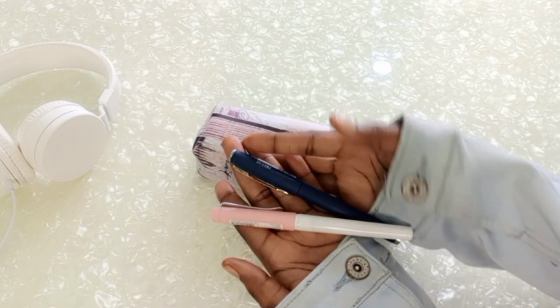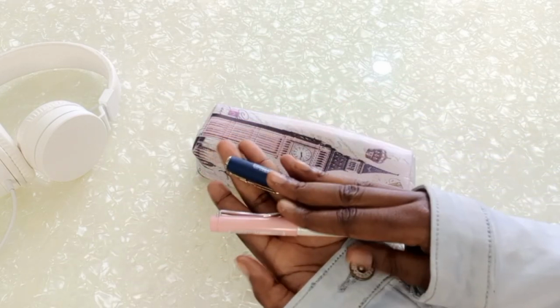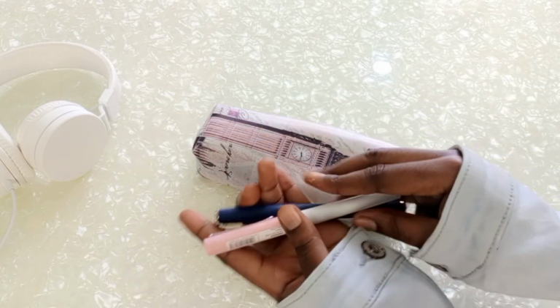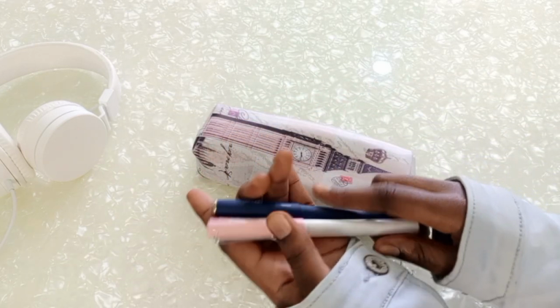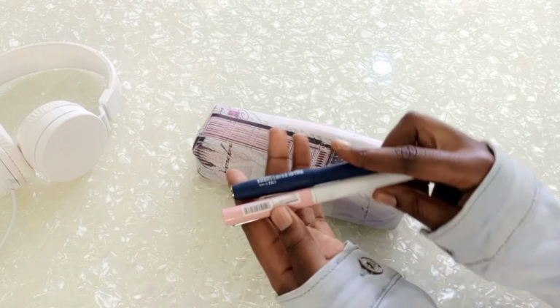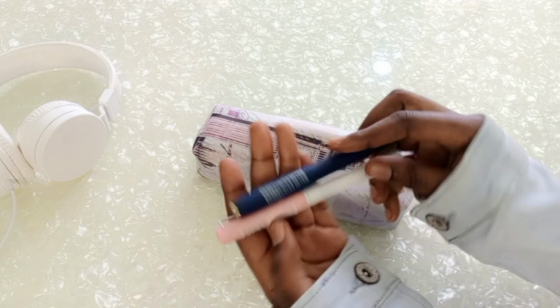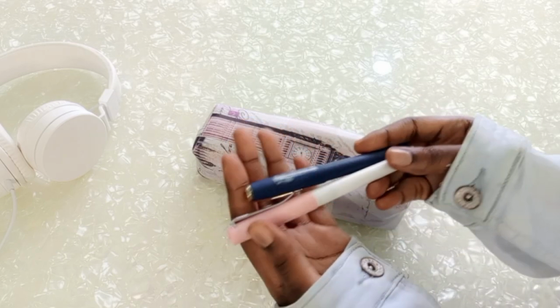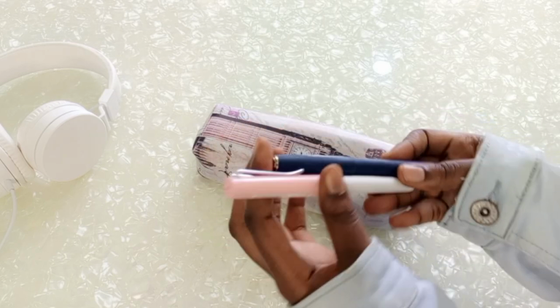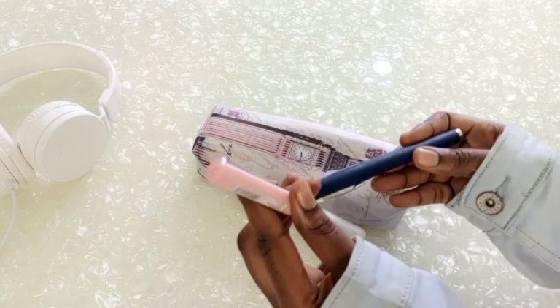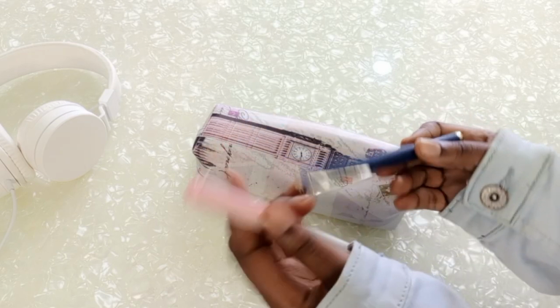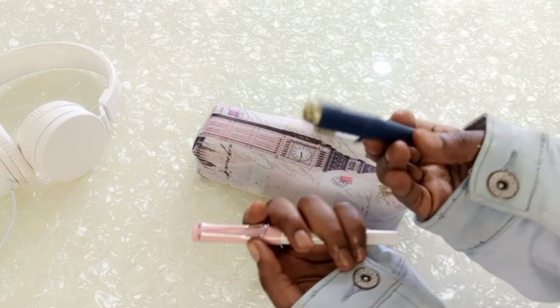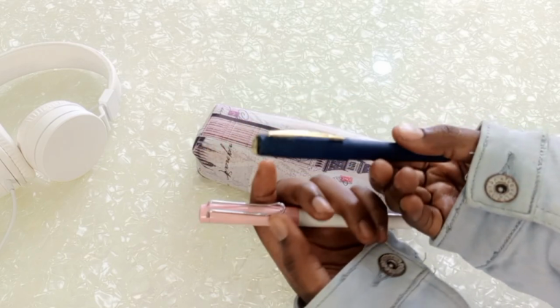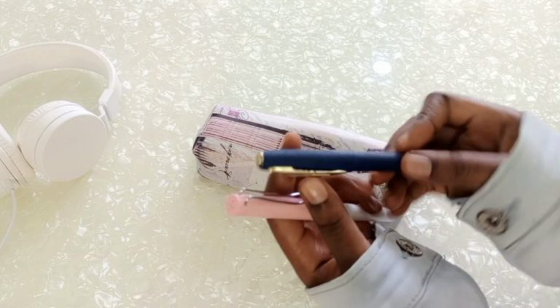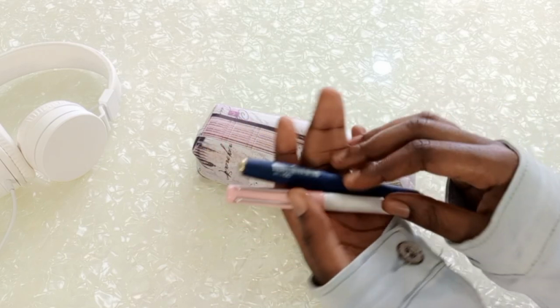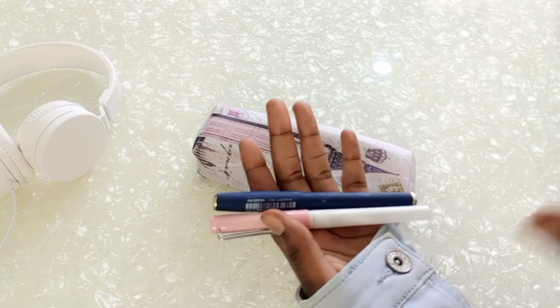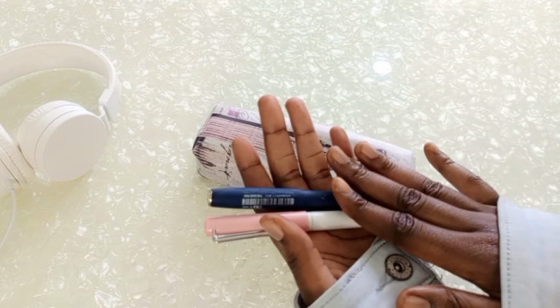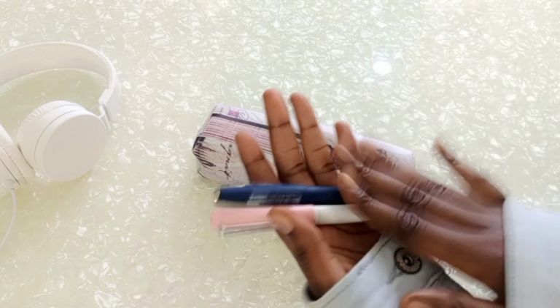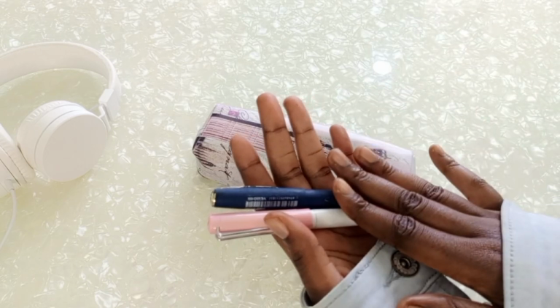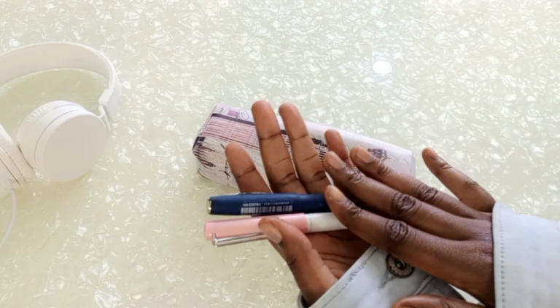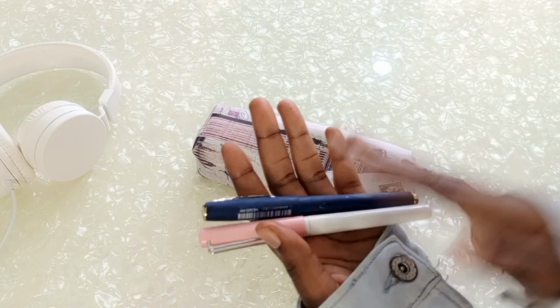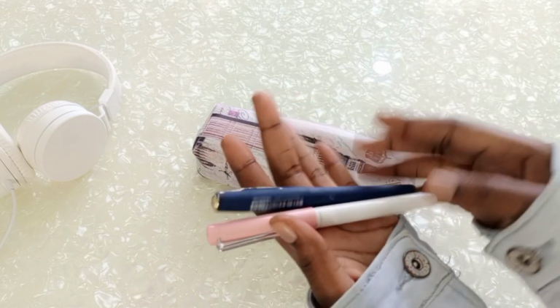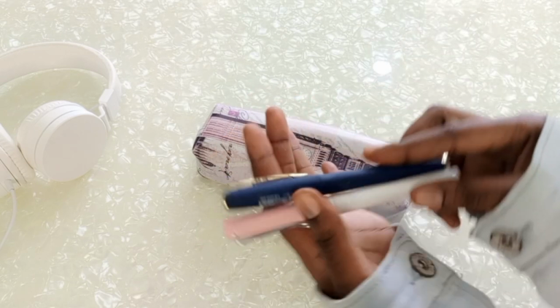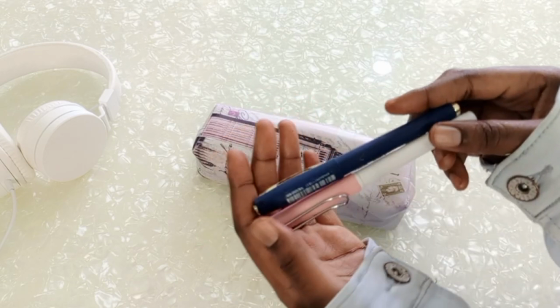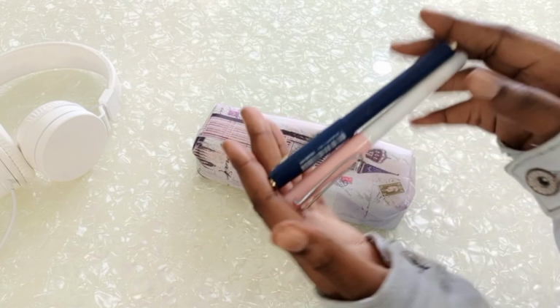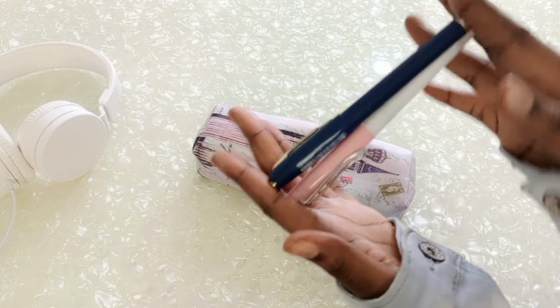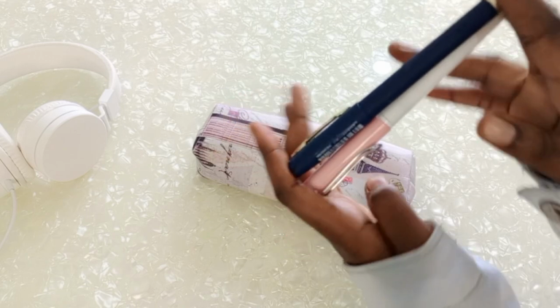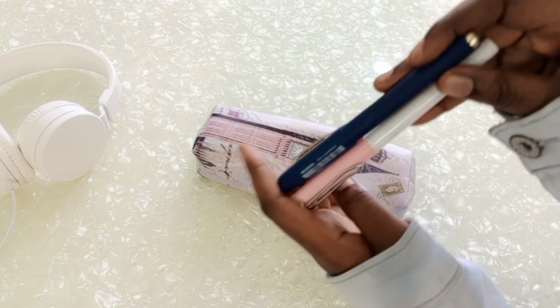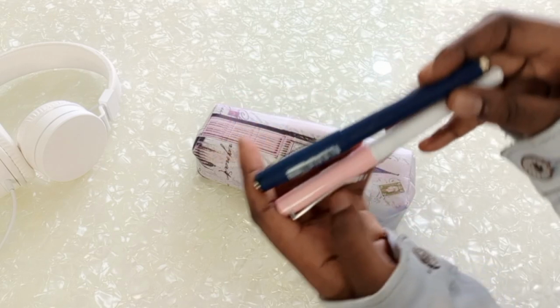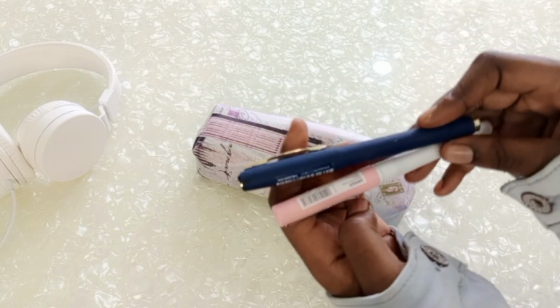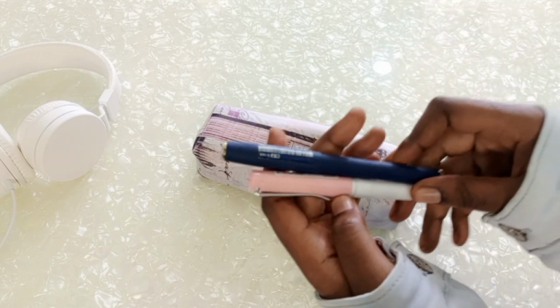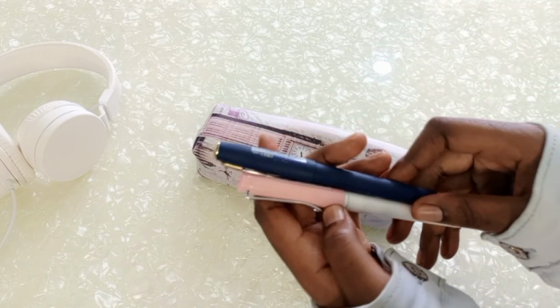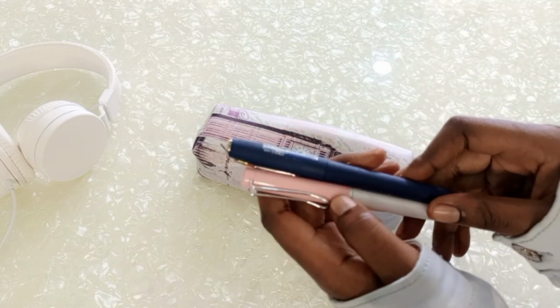The next thing in the pencil case is my pens. I got these pens — this one is from Minnesota and this one is from a normal store. I carry two pens in case someone wants to borrow one, but of course I always run after them after class and make sure I get it back.